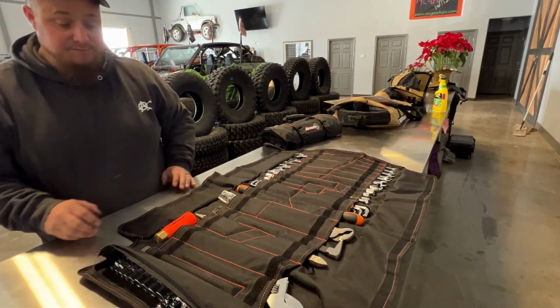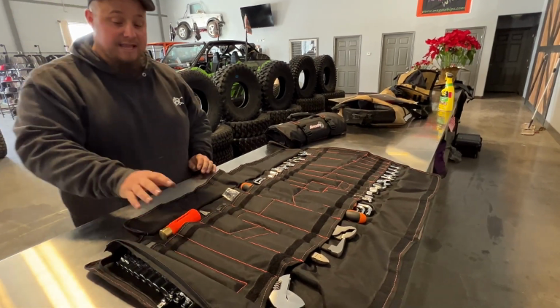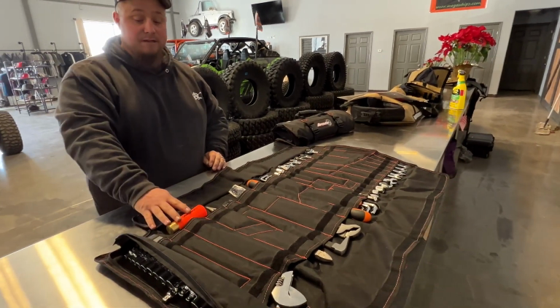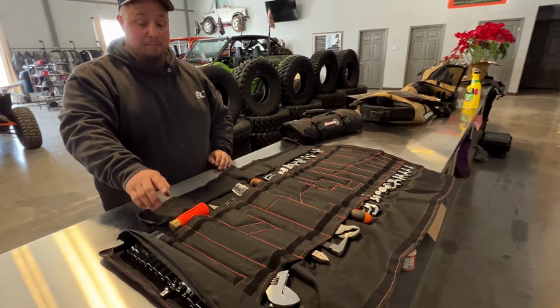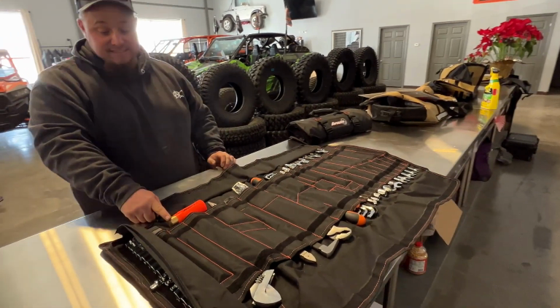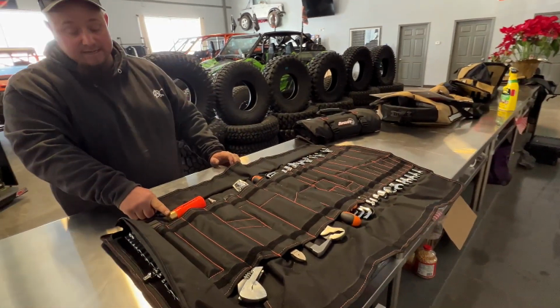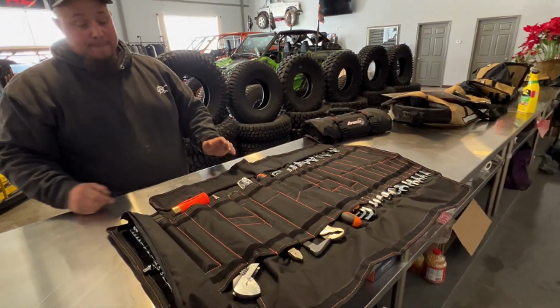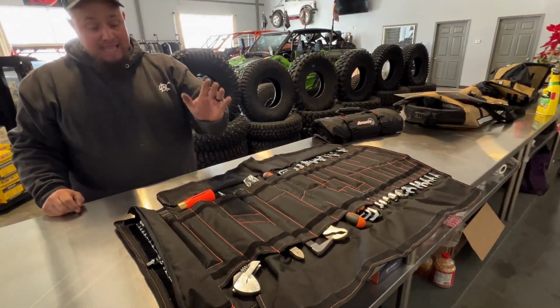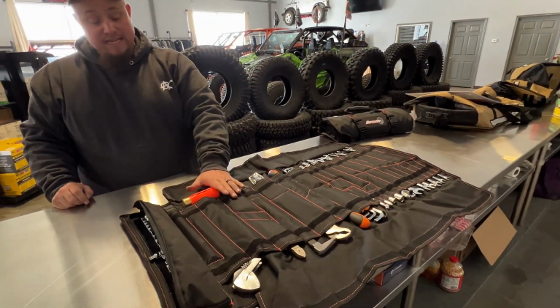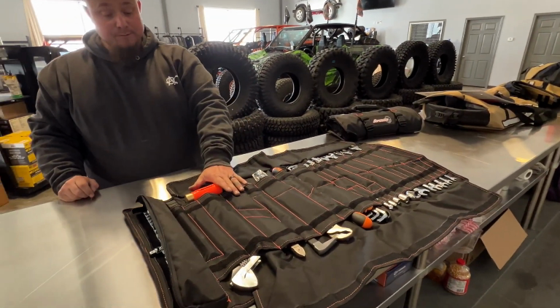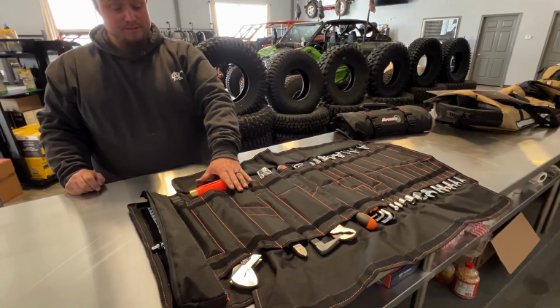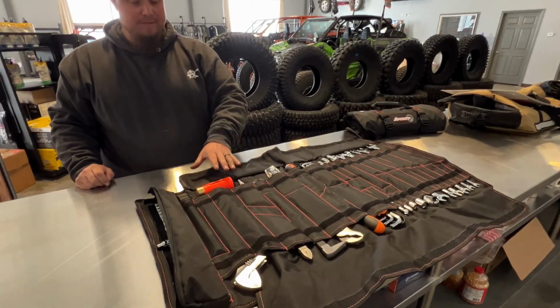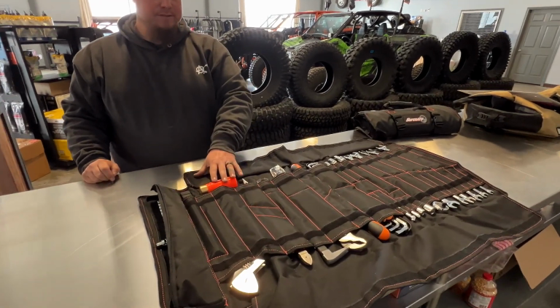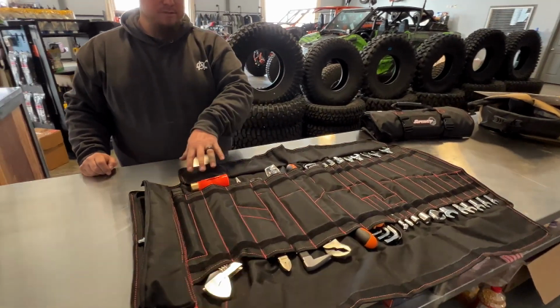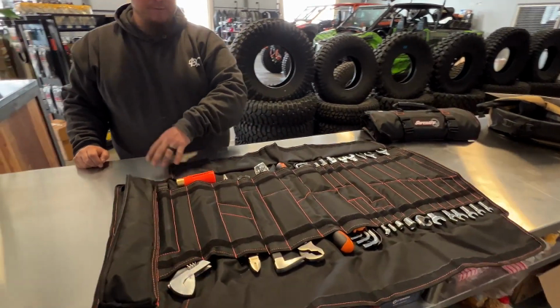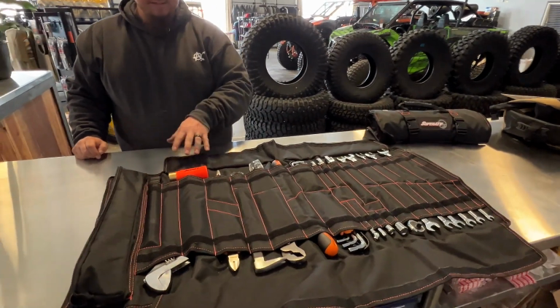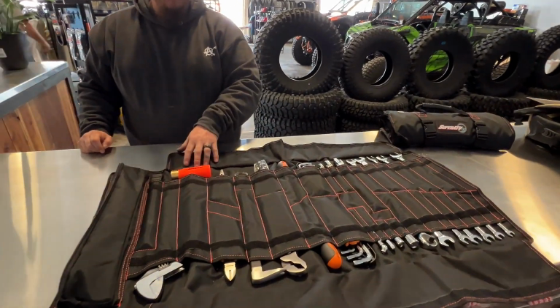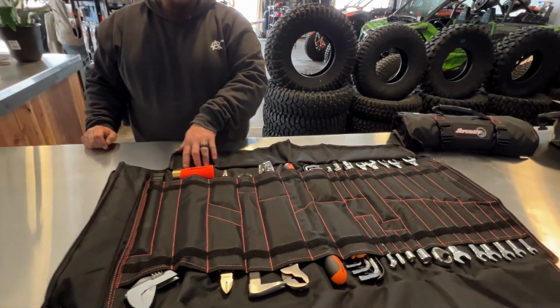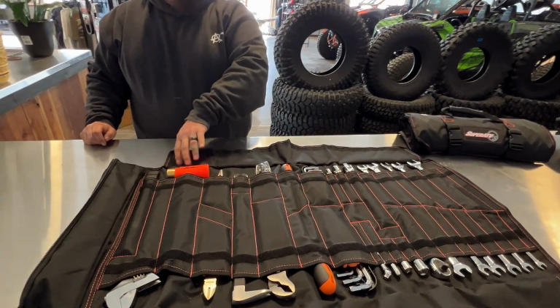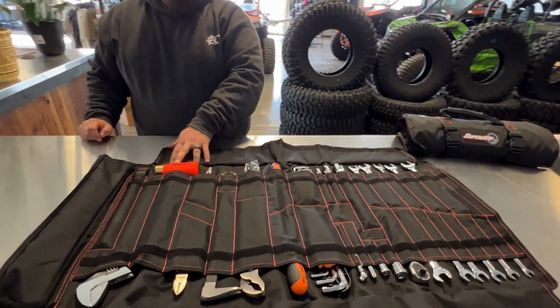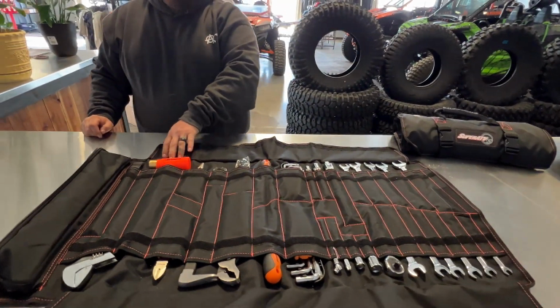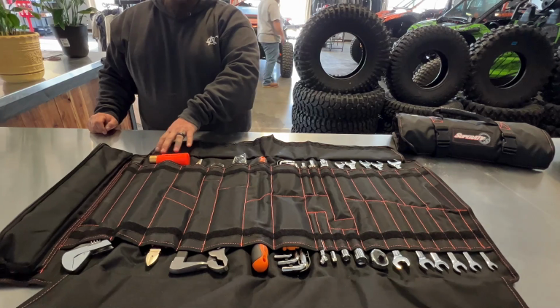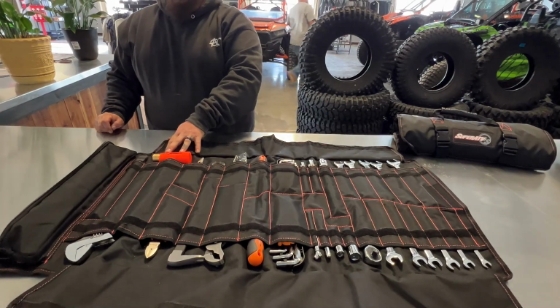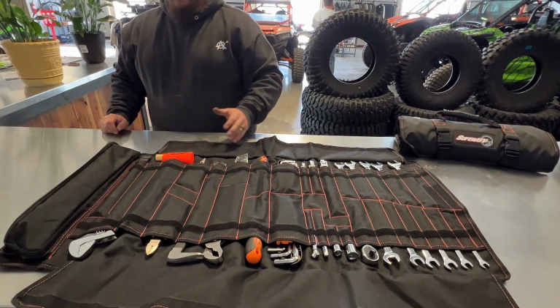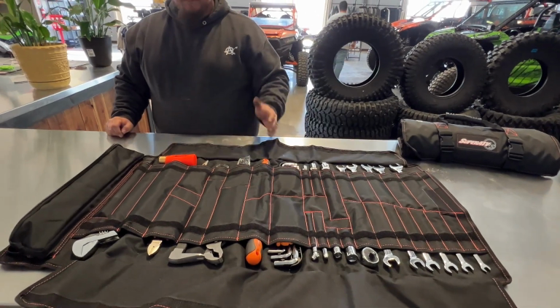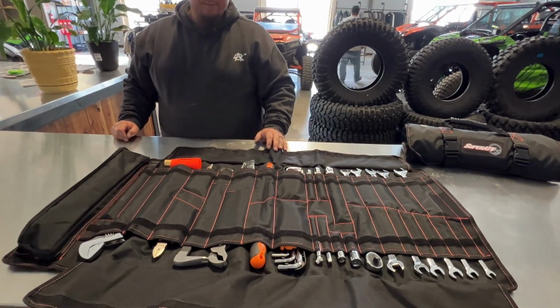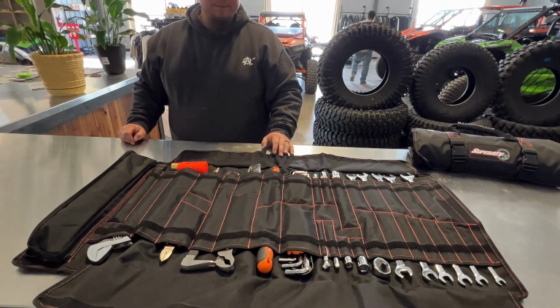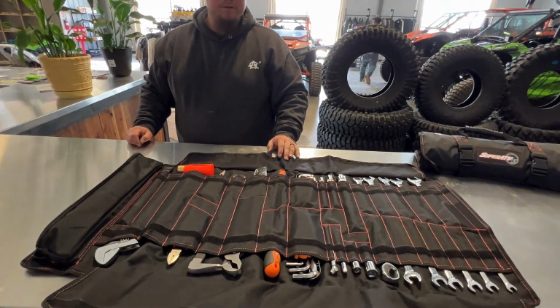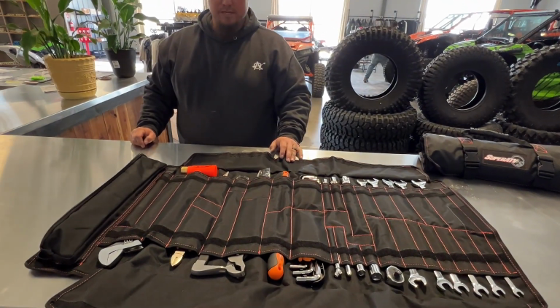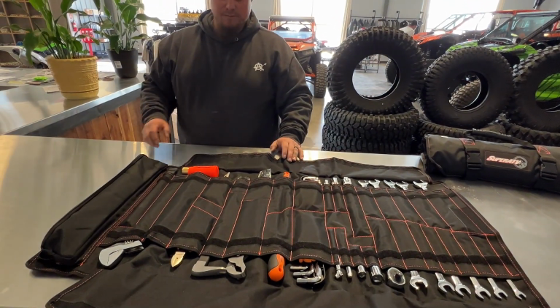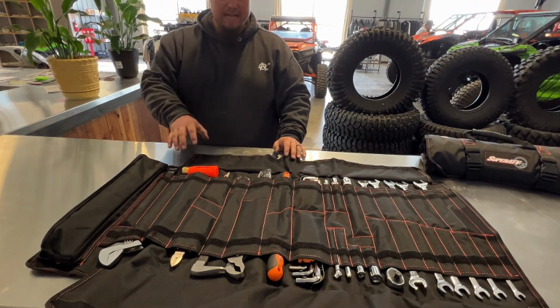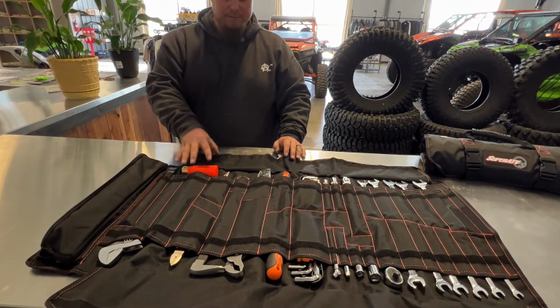I absolutely love the hammer — it has a brass end and a dead blow end, so you have options. Most other kits only come with a steel hammer or just a dead blow, and sometimes you just don't know what you need, so it's great to have options.